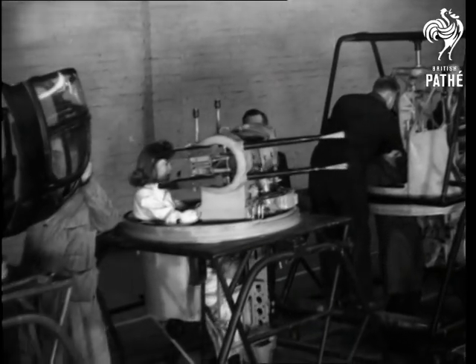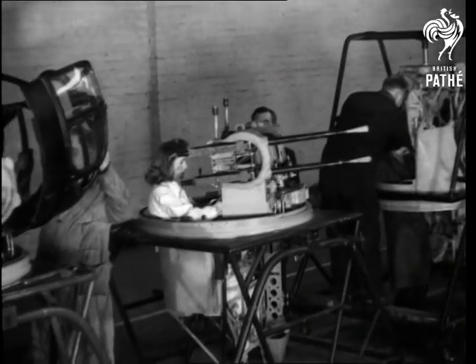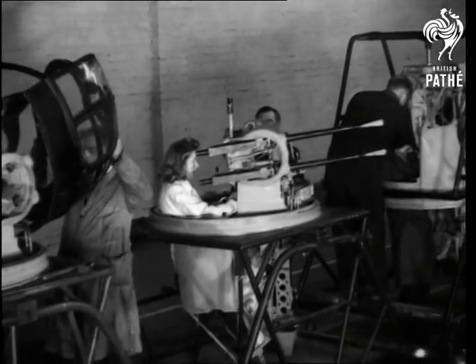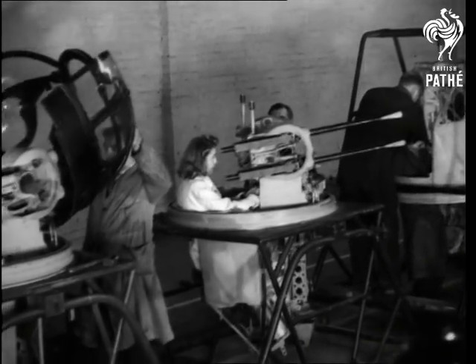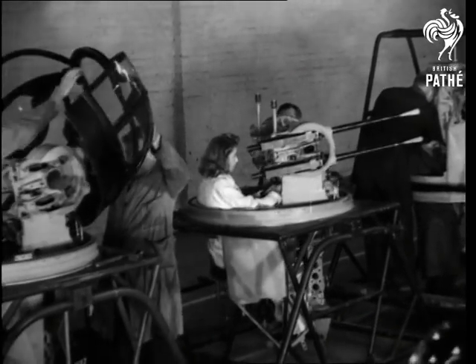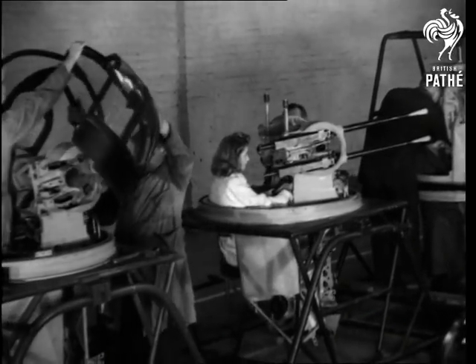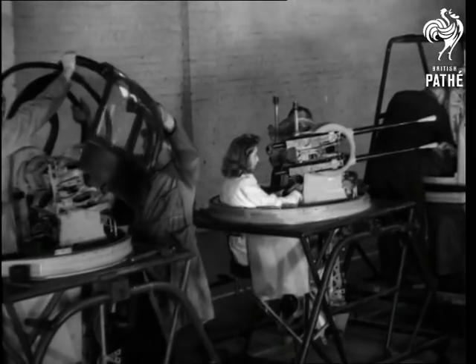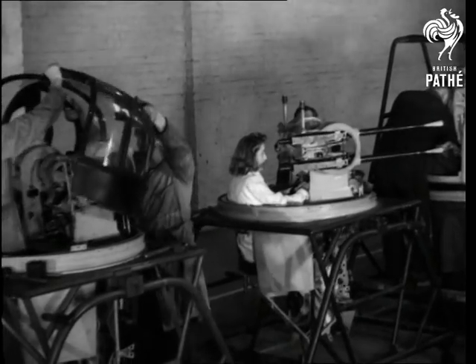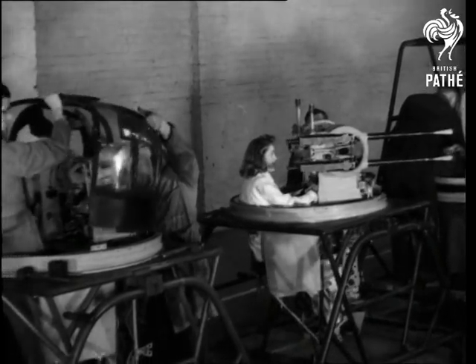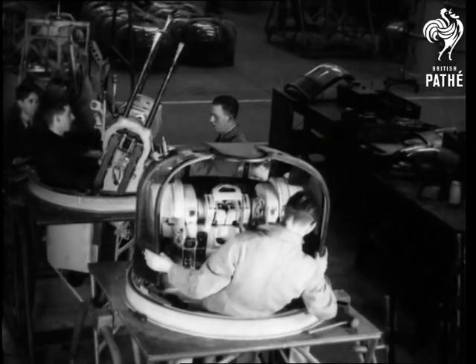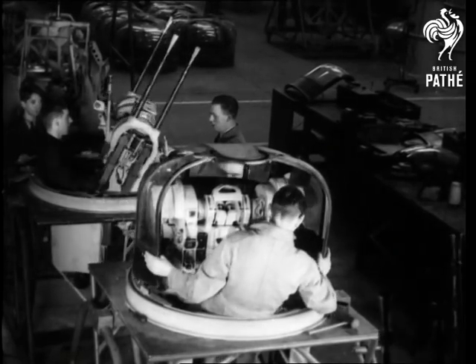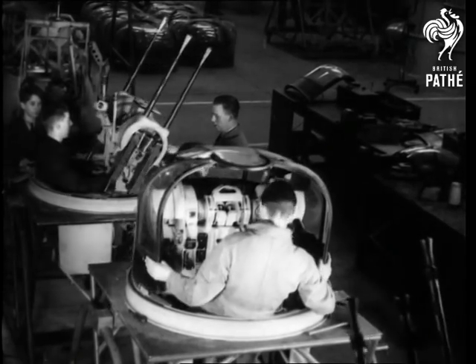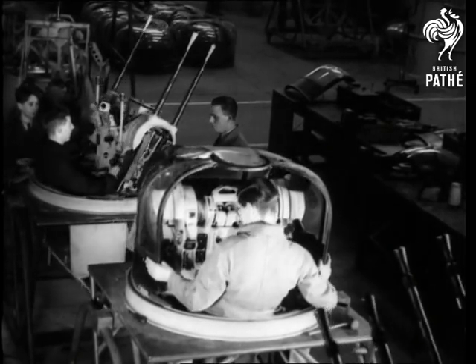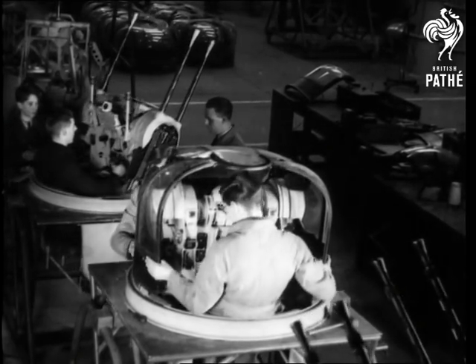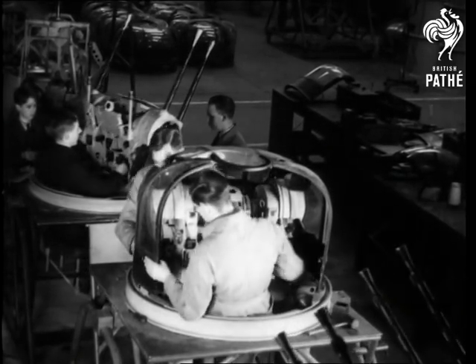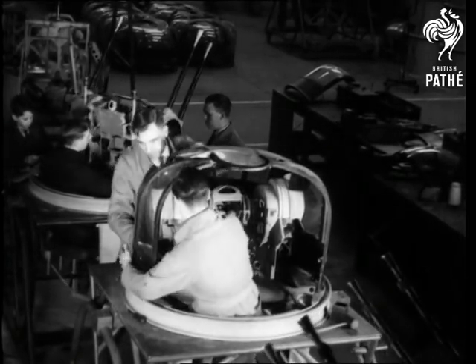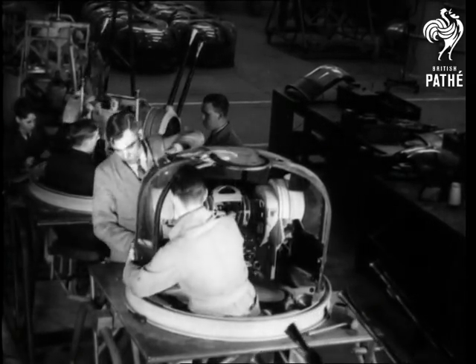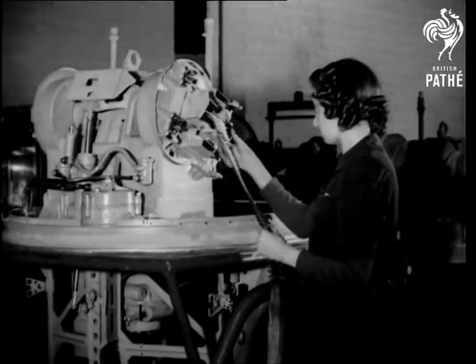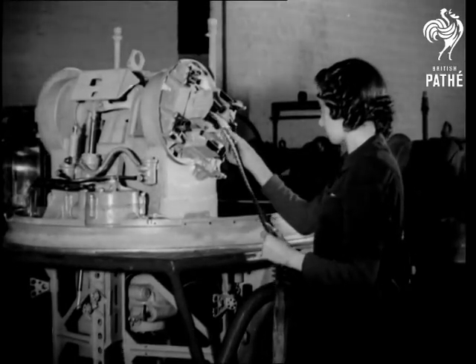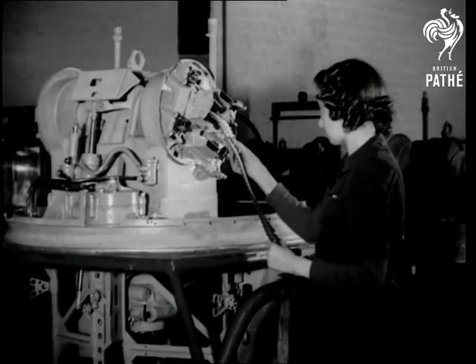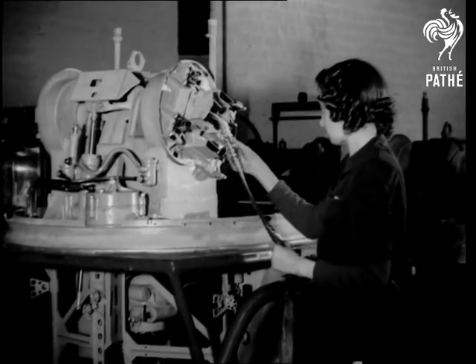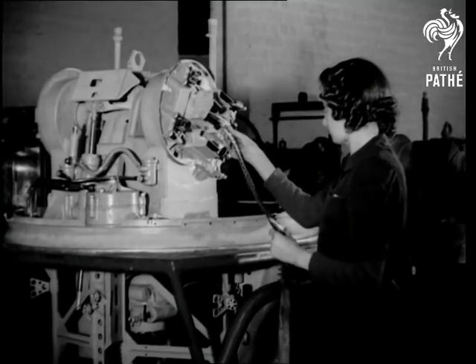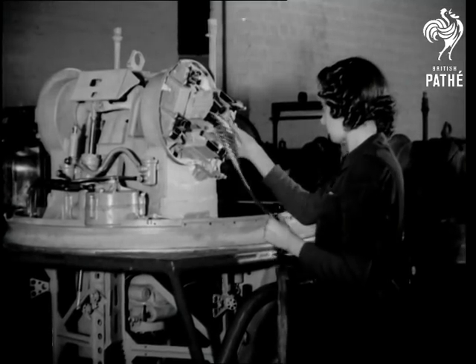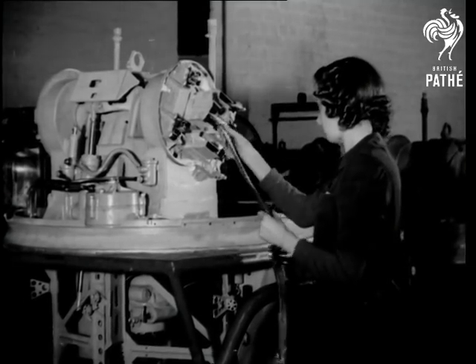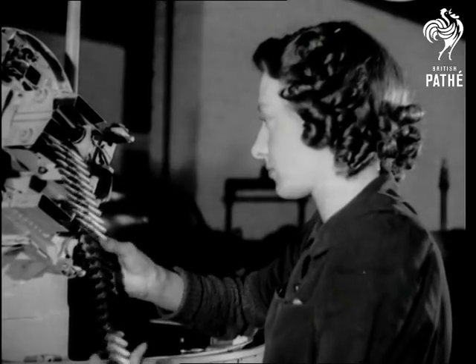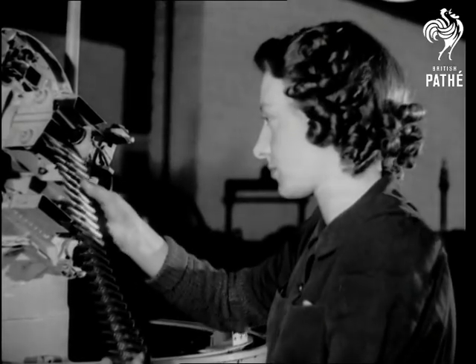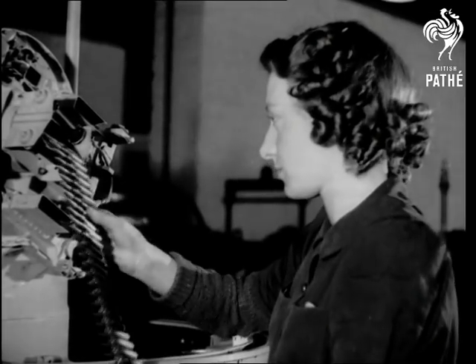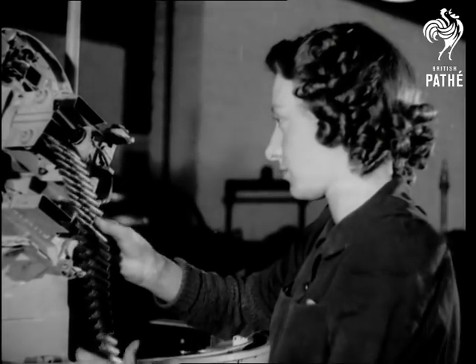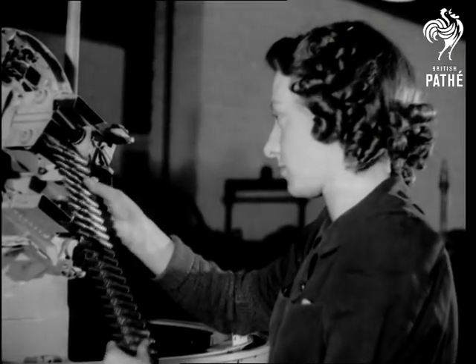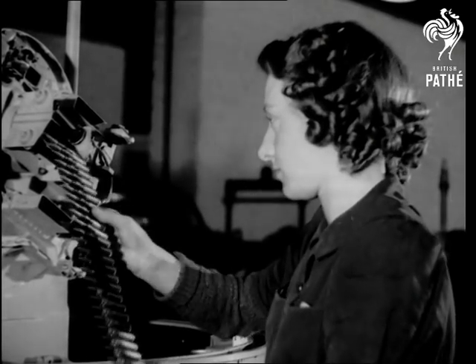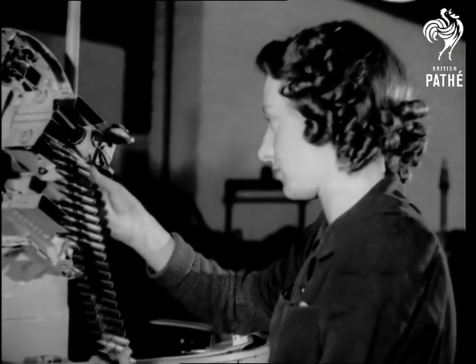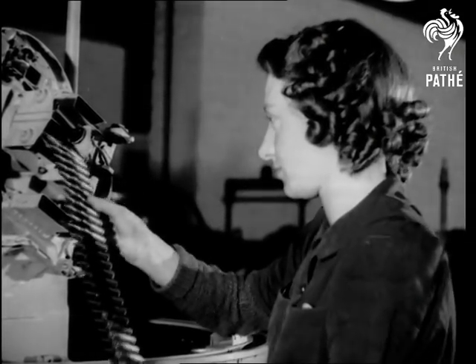Over the beaches of Dunkirk, the Germans got the shock of their lives when, after getting on the tails of the Defiants, they were shot down apparently from nowhere. The backward-firing power-operated four-gun turret ripped the Luftwaffe planes to pieces.